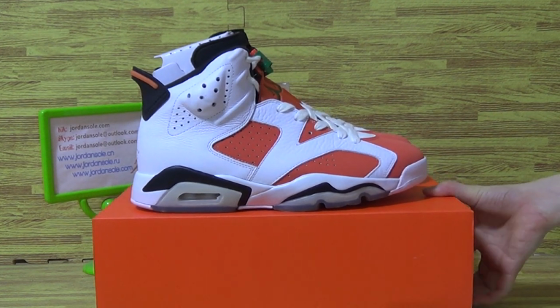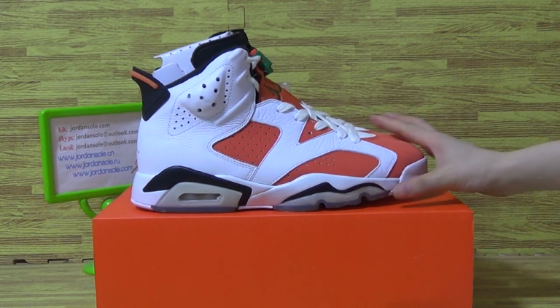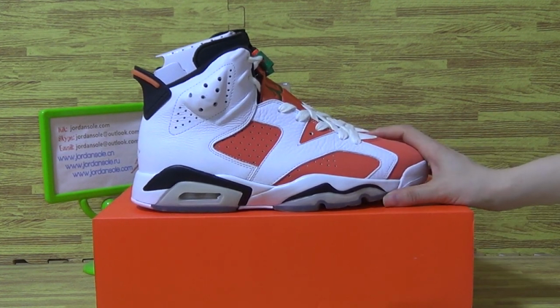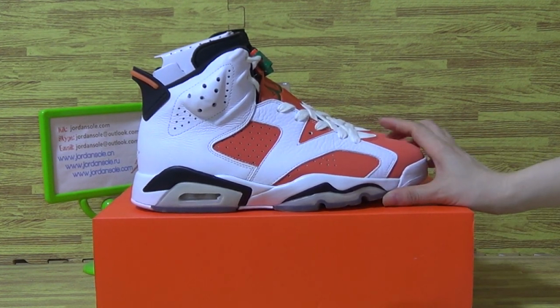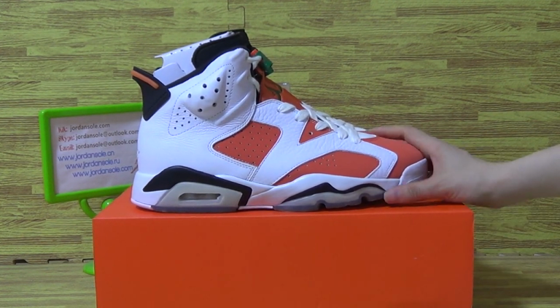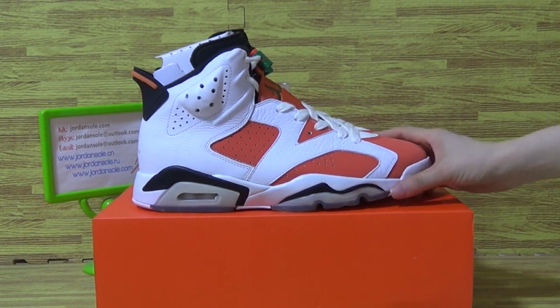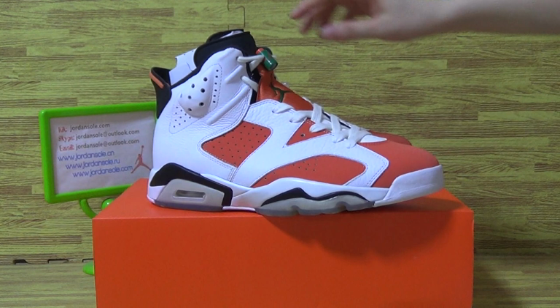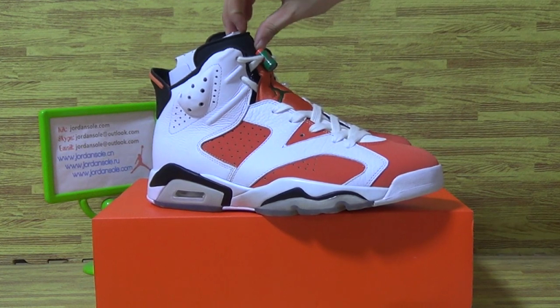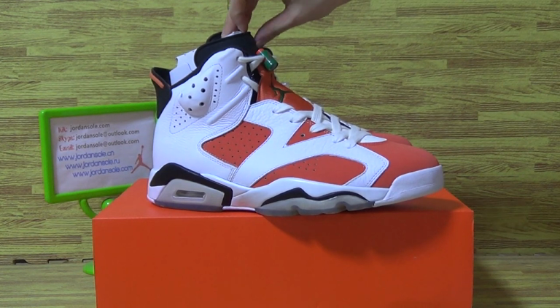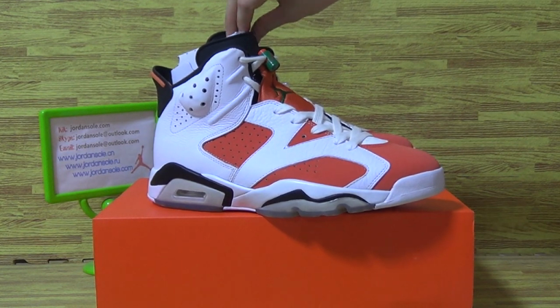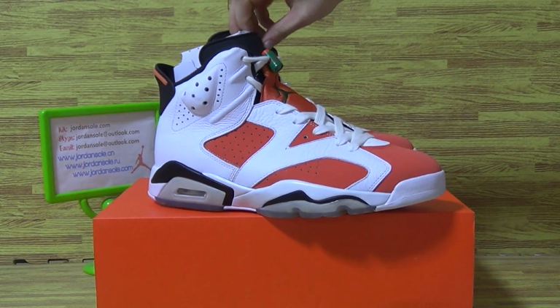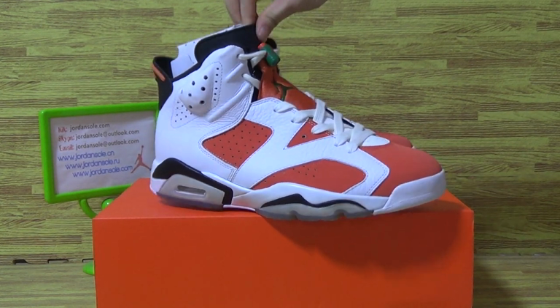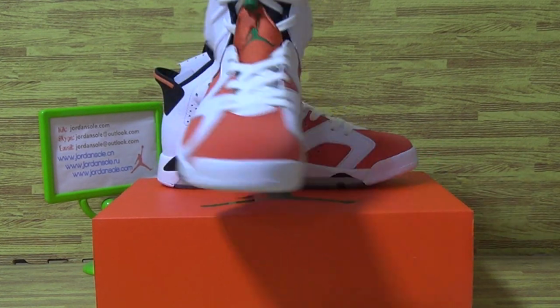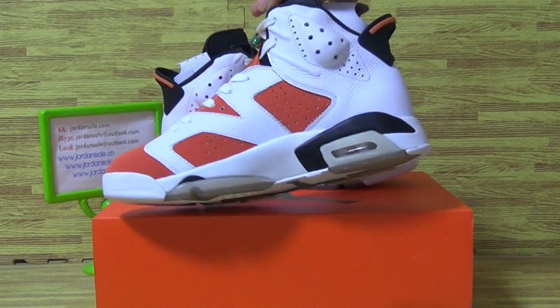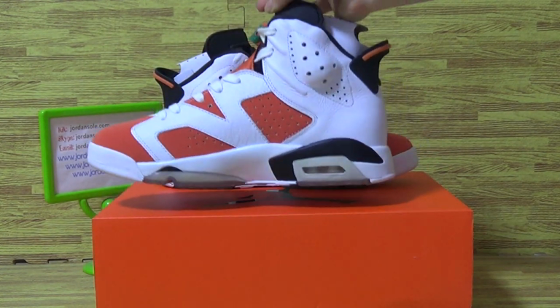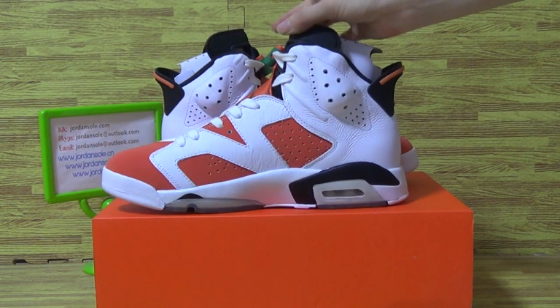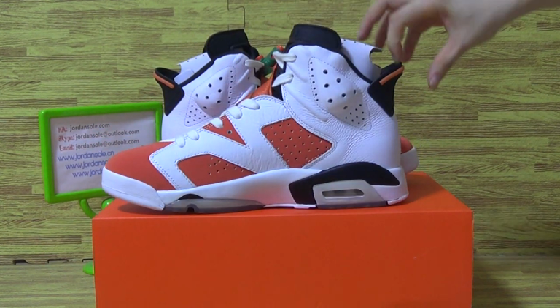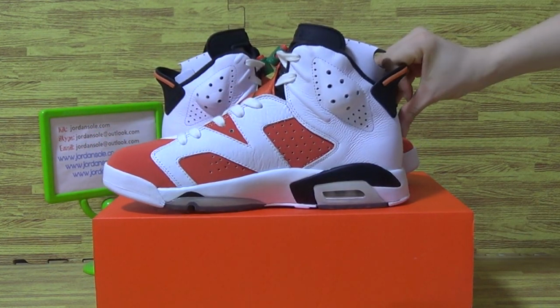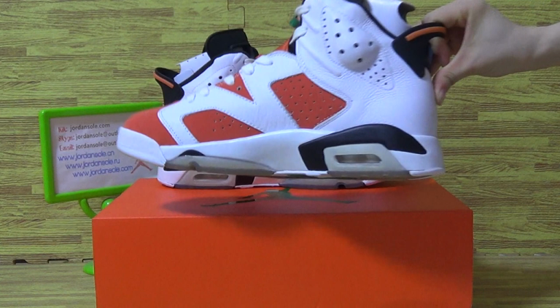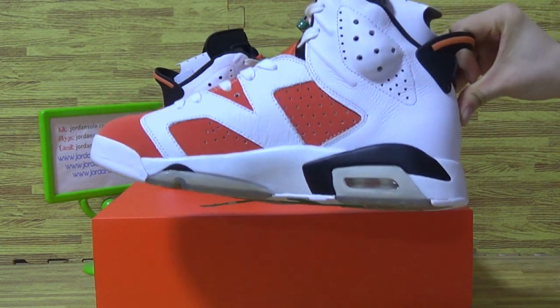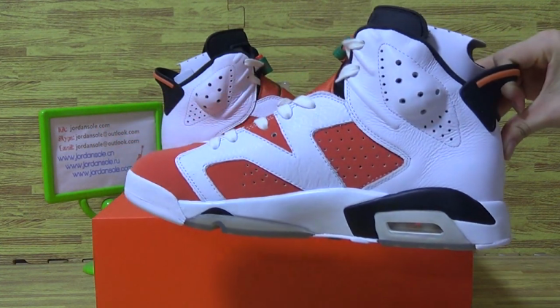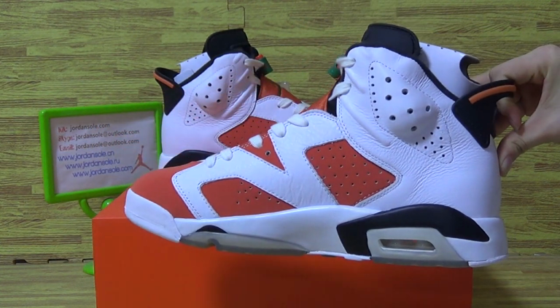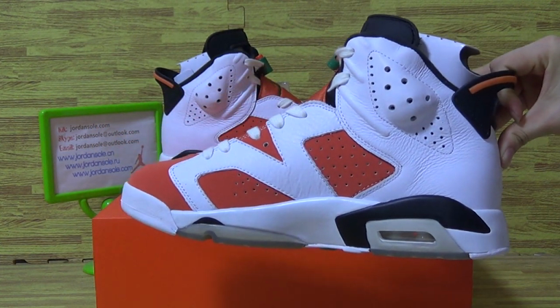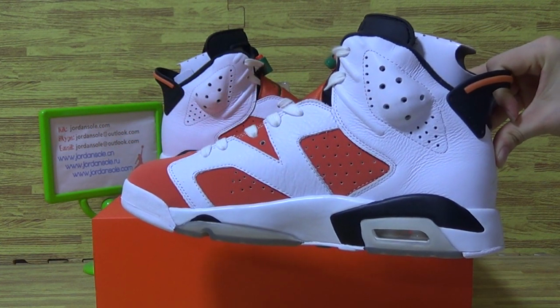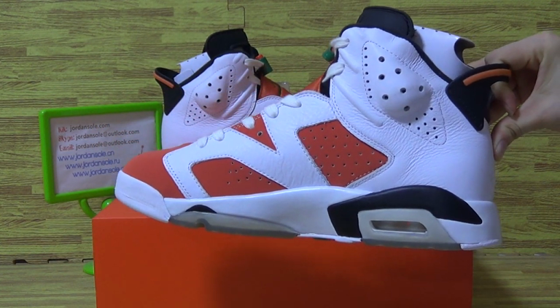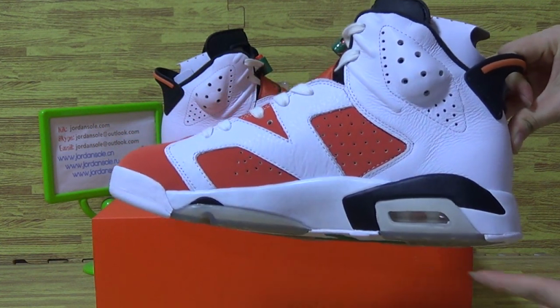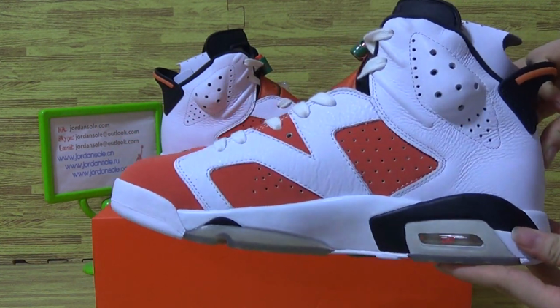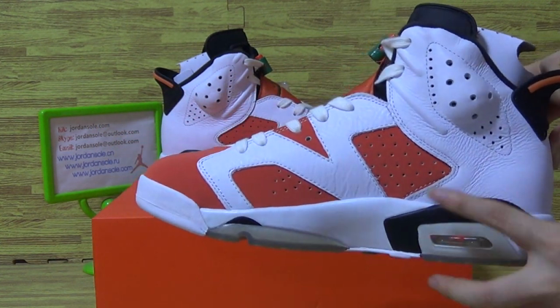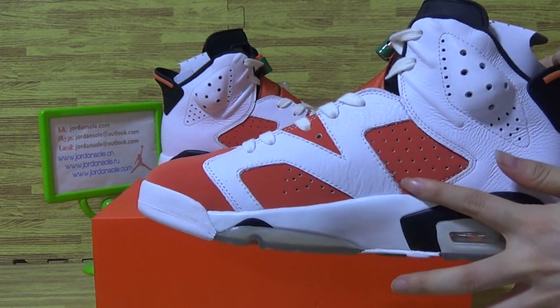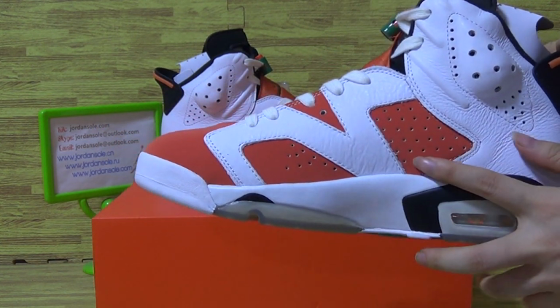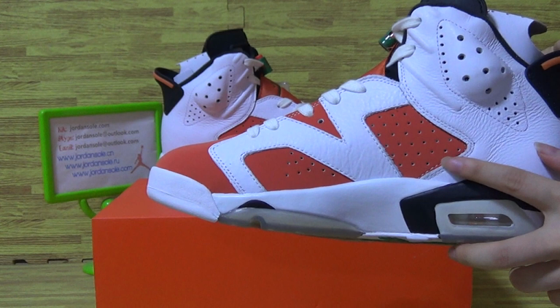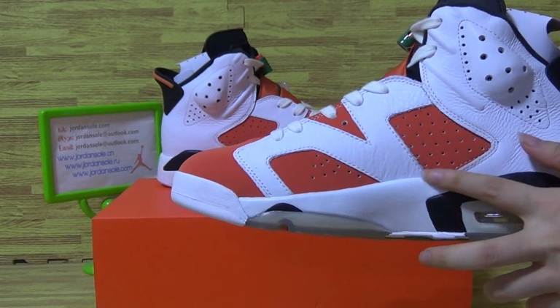You can see the shoes I put on here with such amazing quality and nice colorway. Let's have a look at this one — with white and orange color.